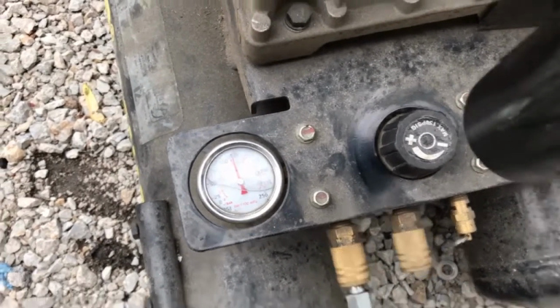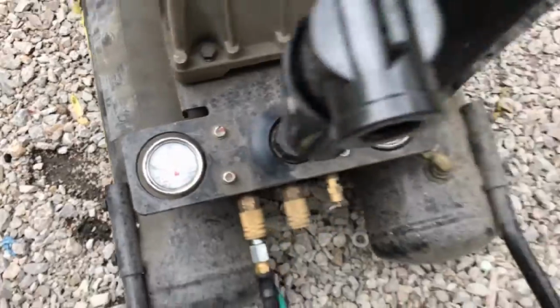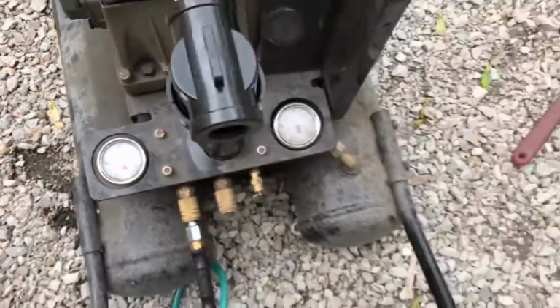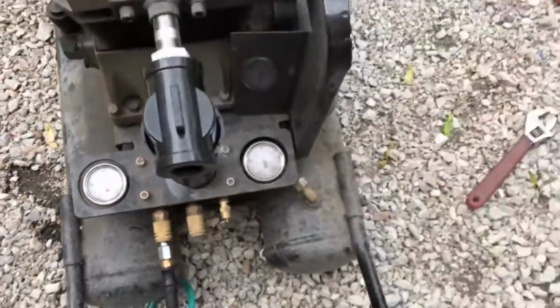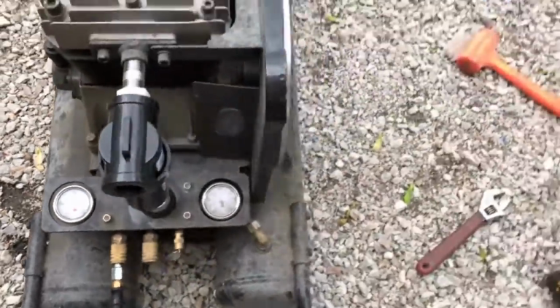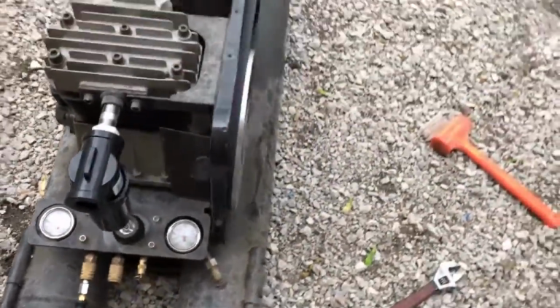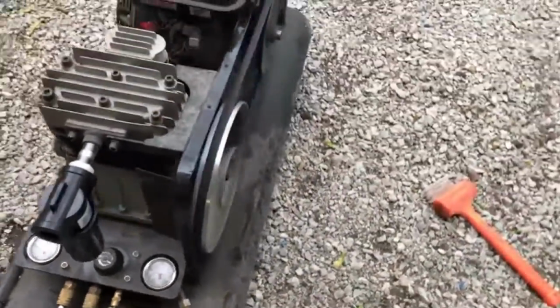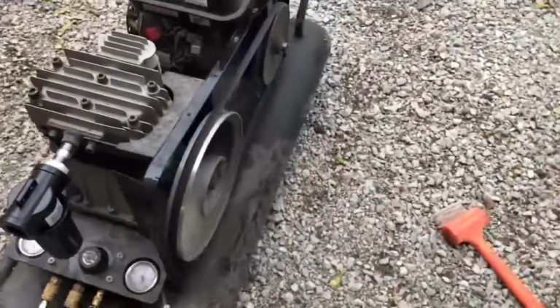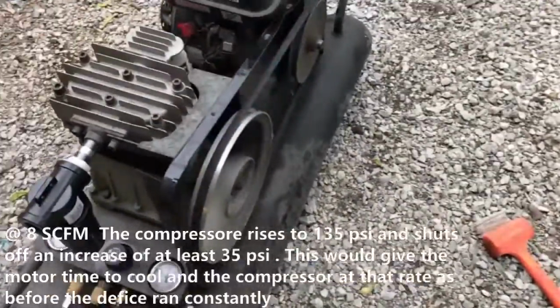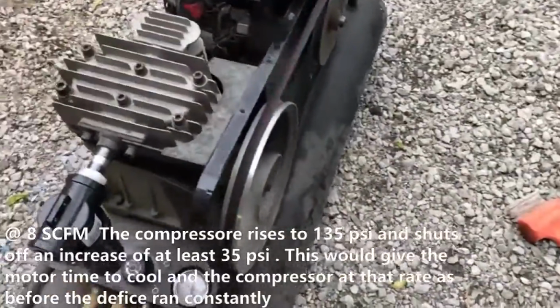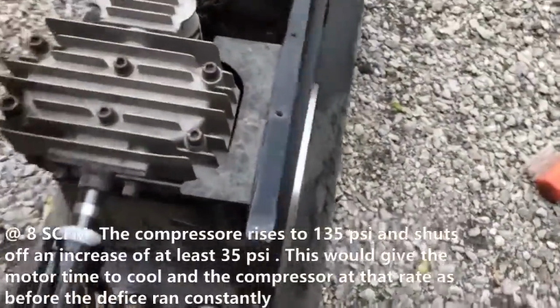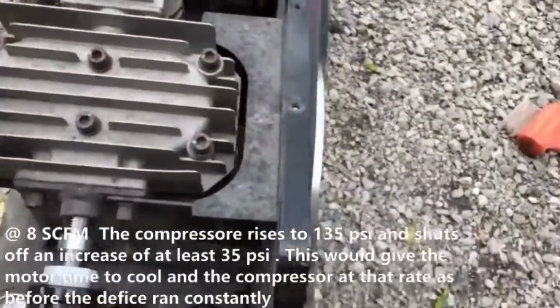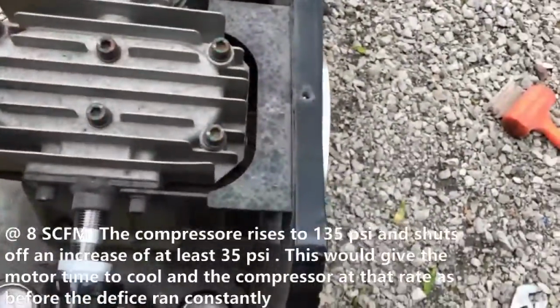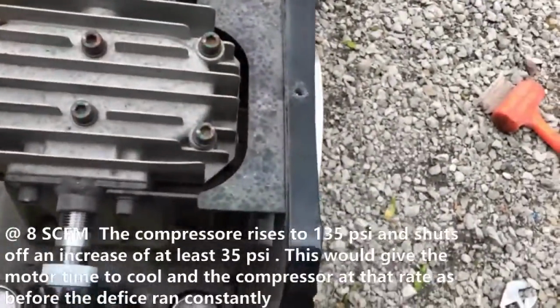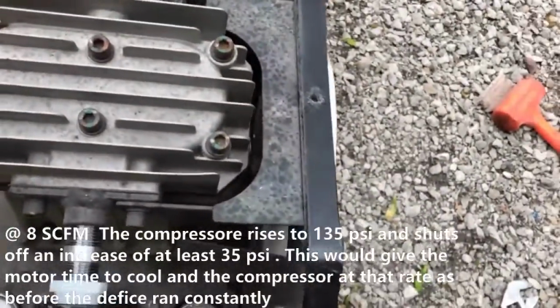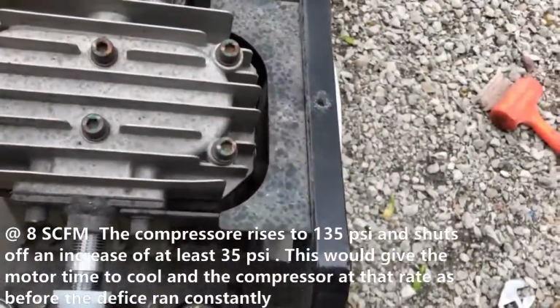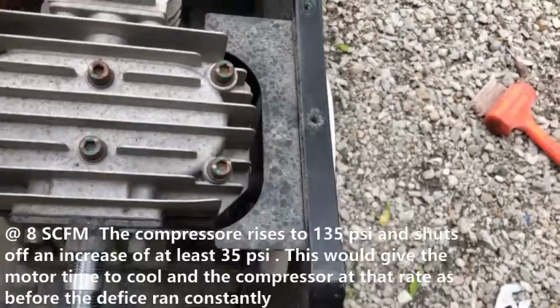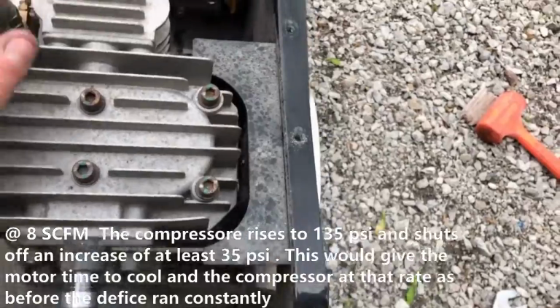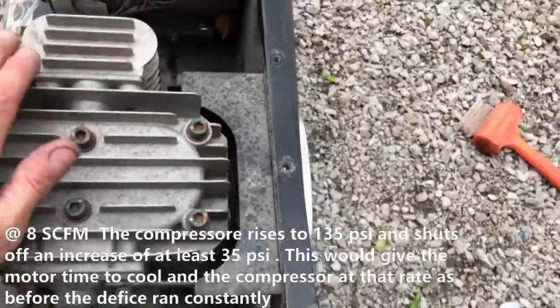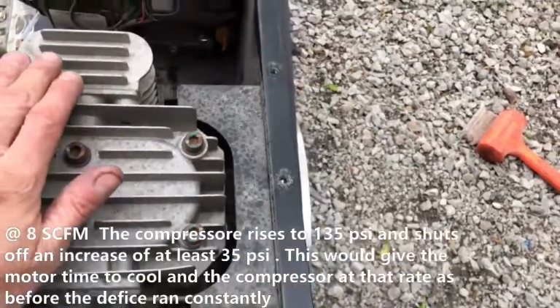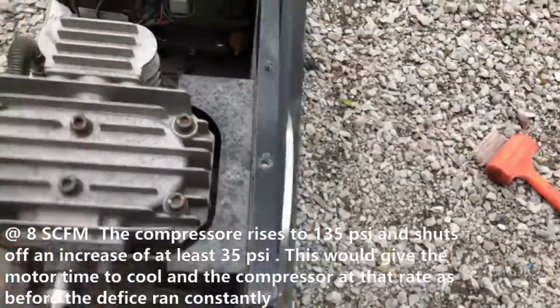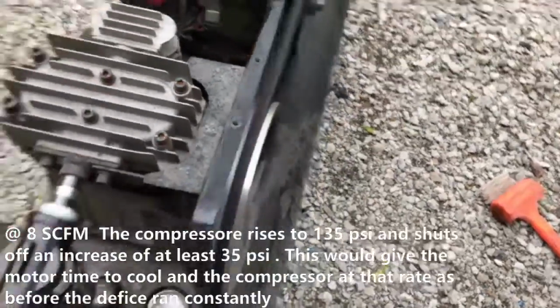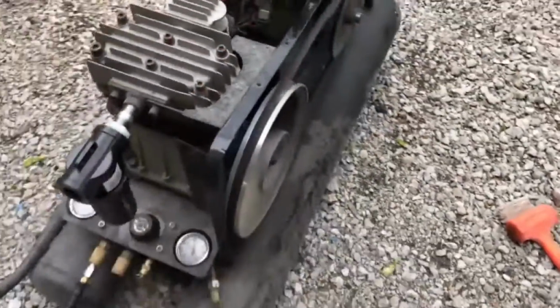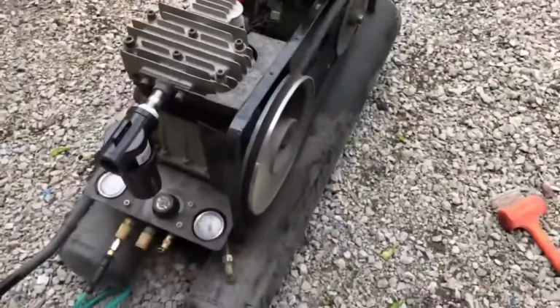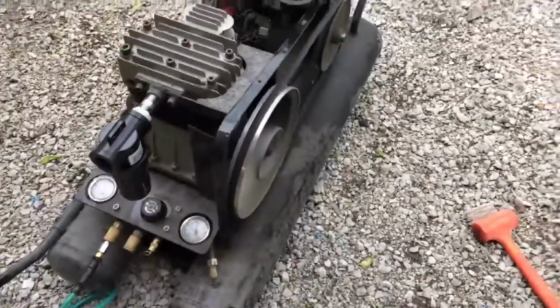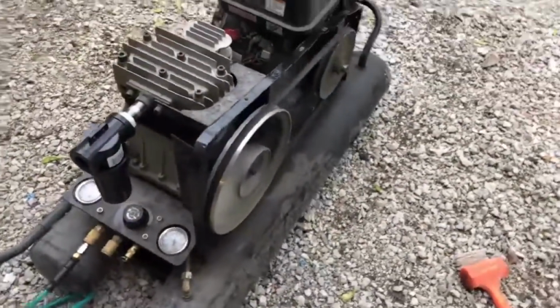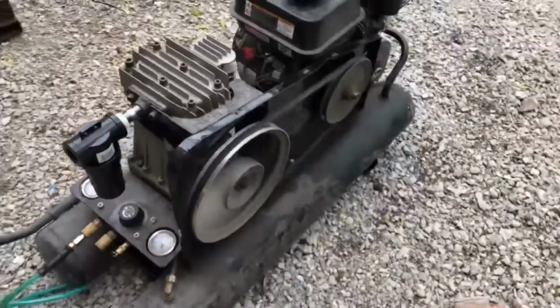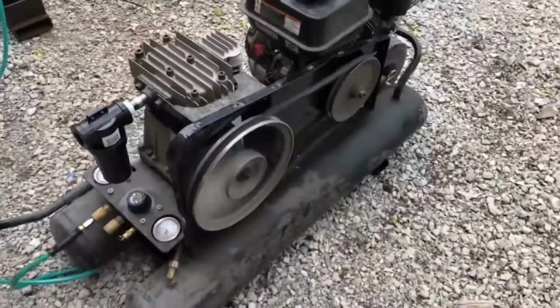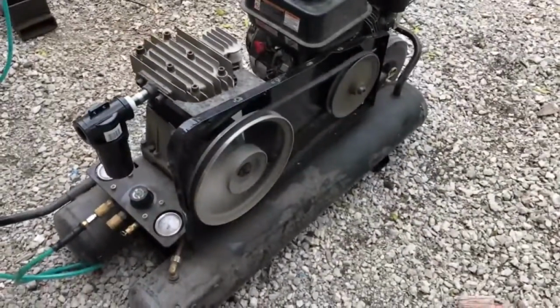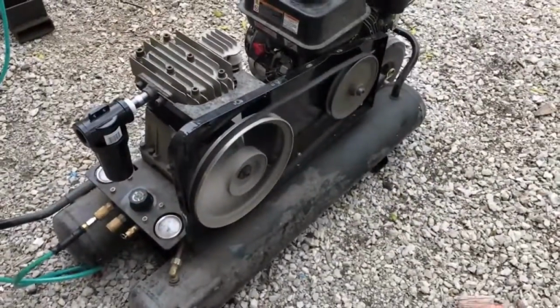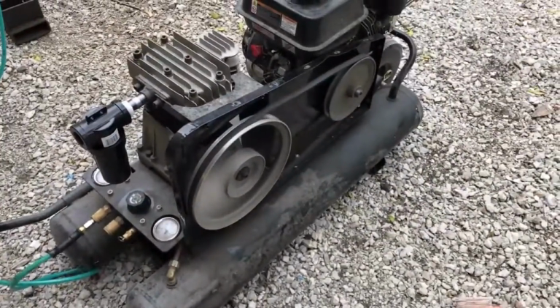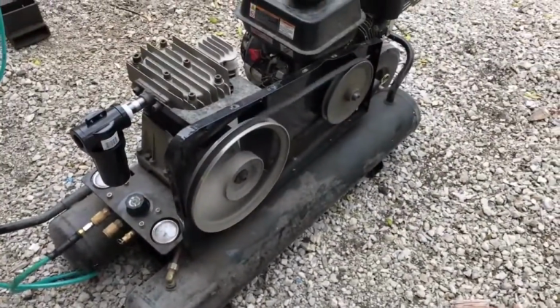The compressor is actually able to shut down — that means we've hit 135 PSI. So definitely got an increase there.